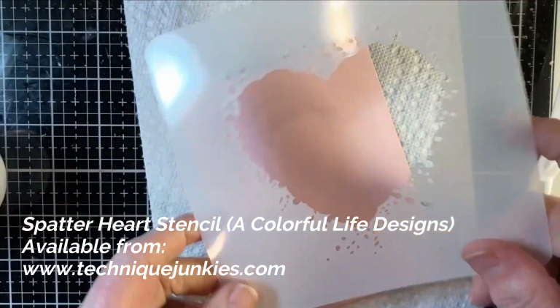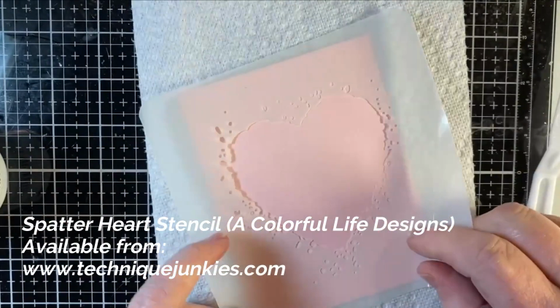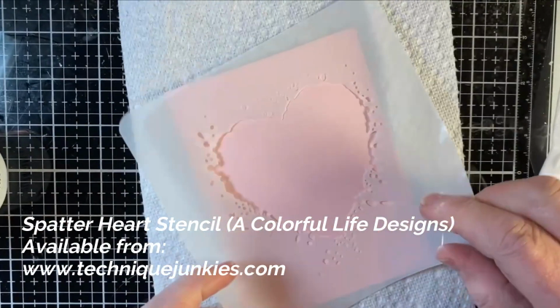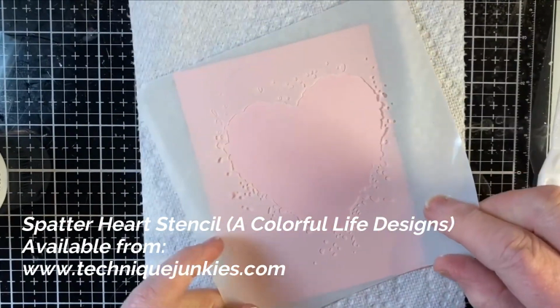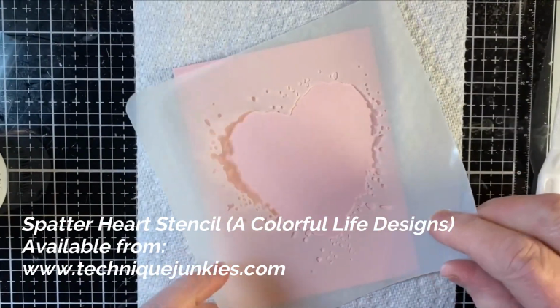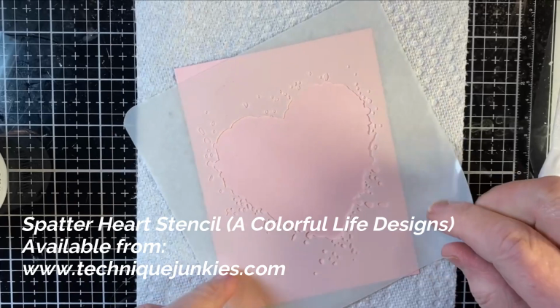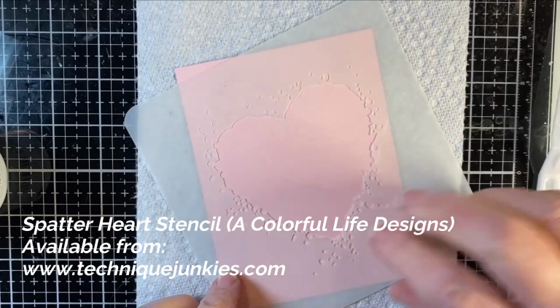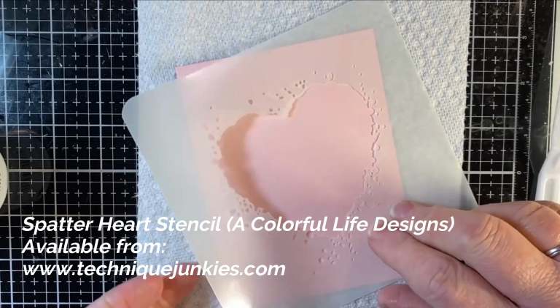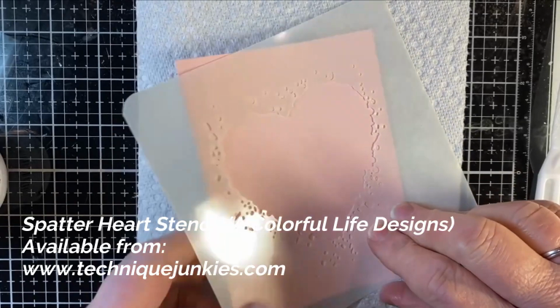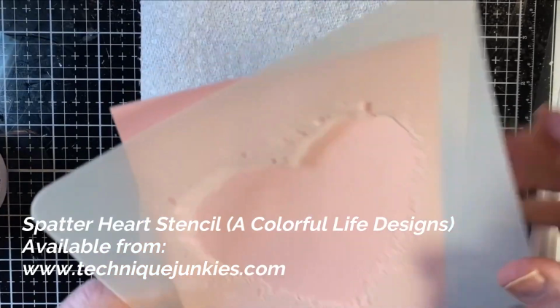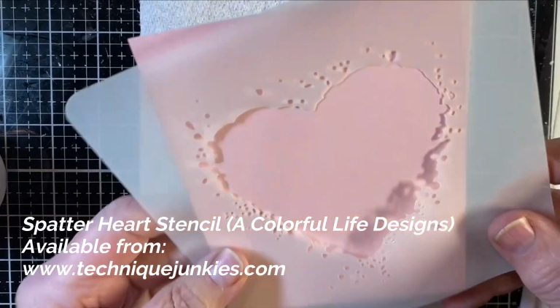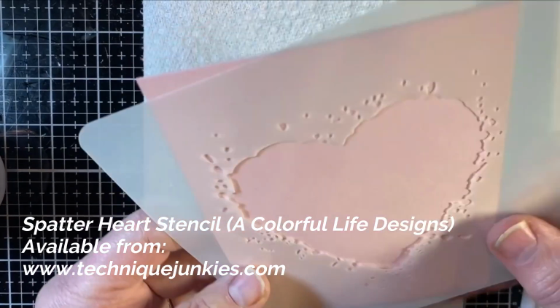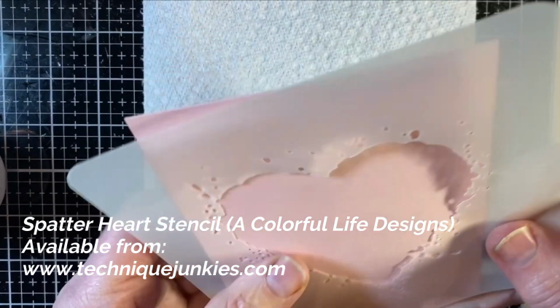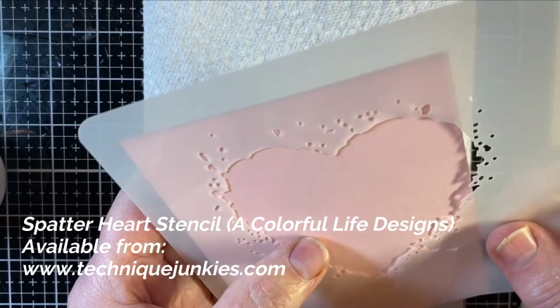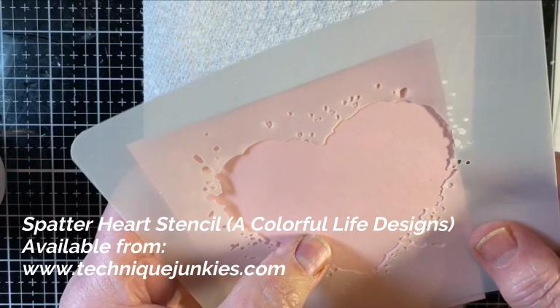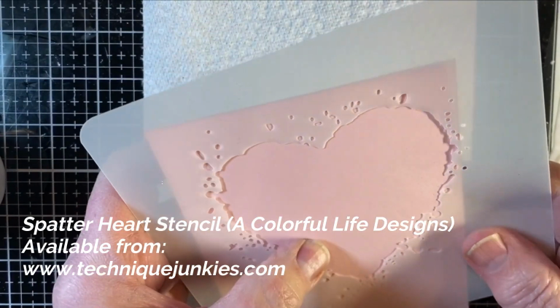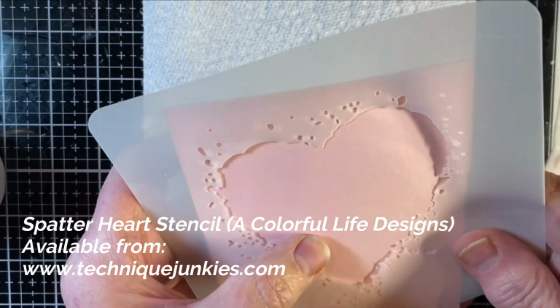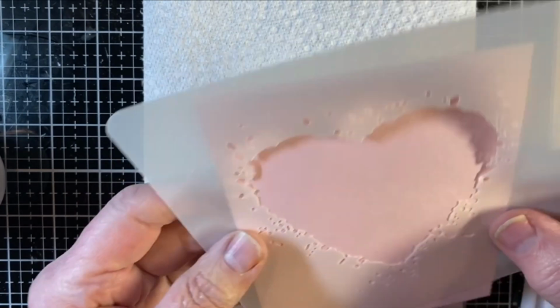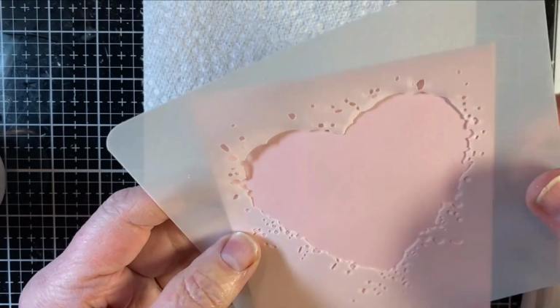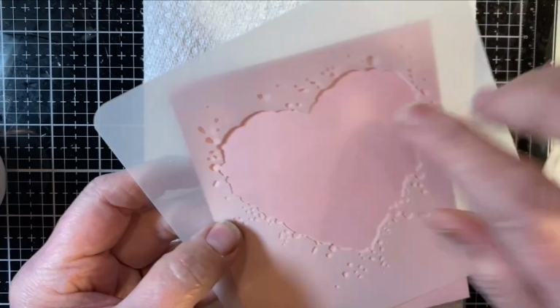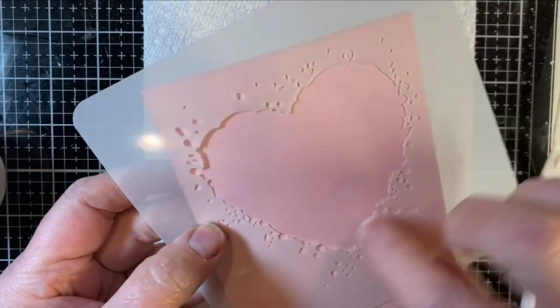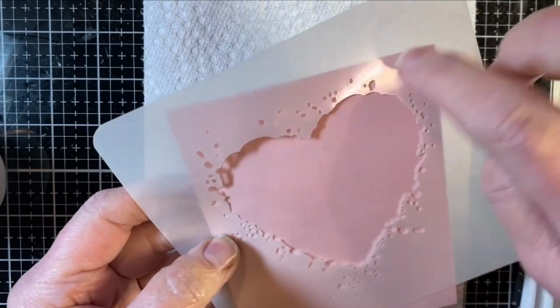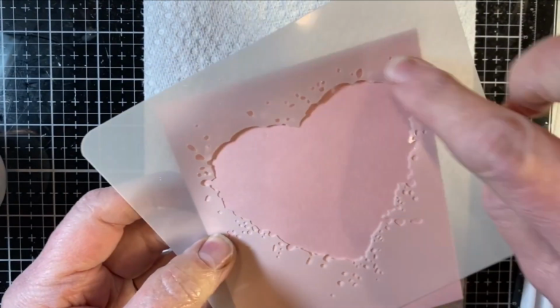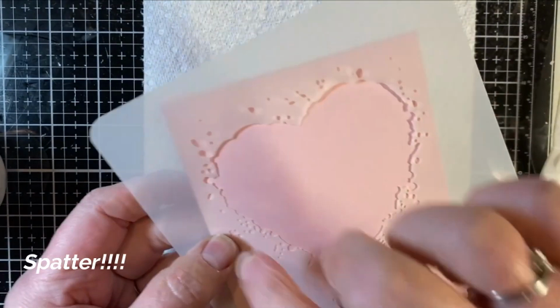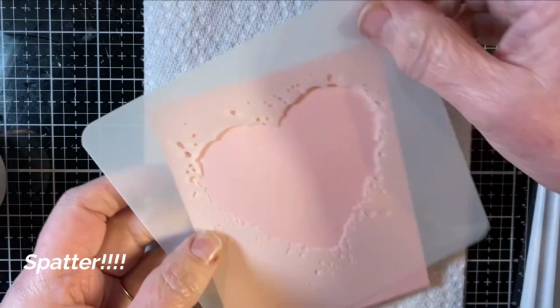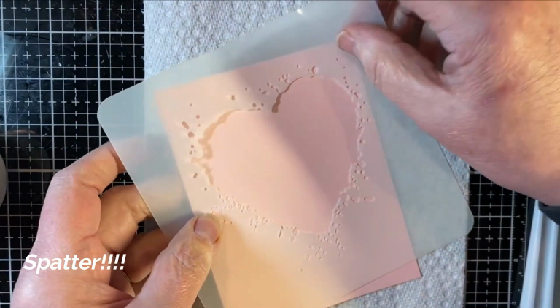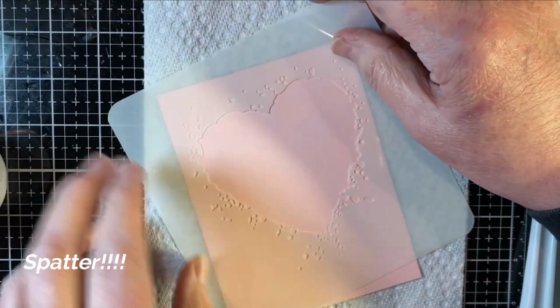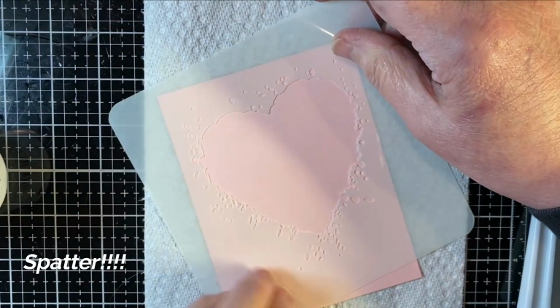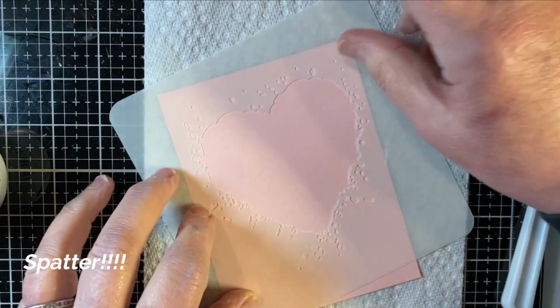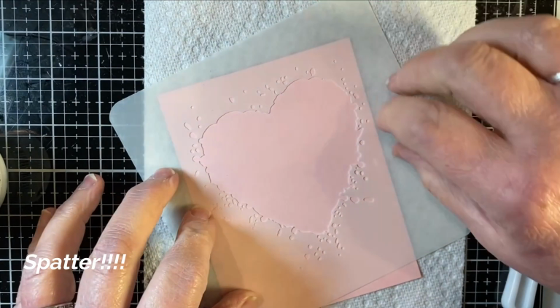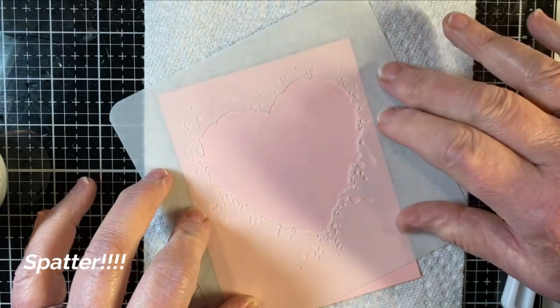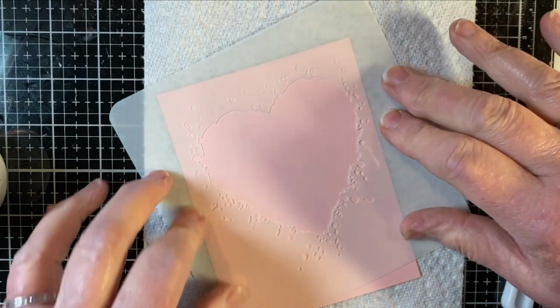I think you can see it better here — Splatter Heart, which is a new heart from A Colorful Life Designs. It's a big open heart and it's got splatter along the edges, which will look really great with a foil.